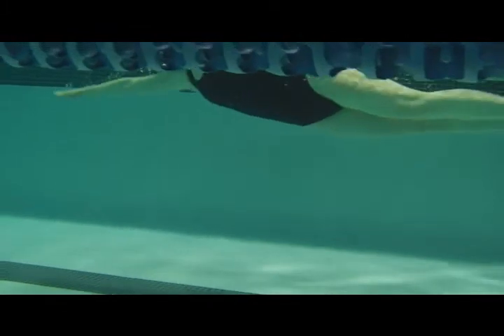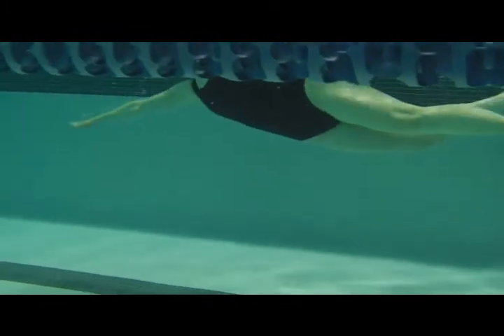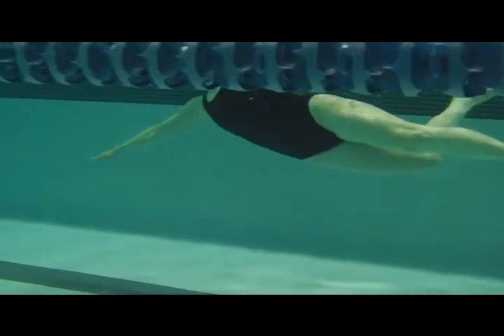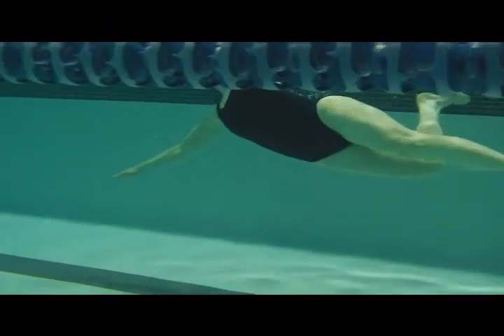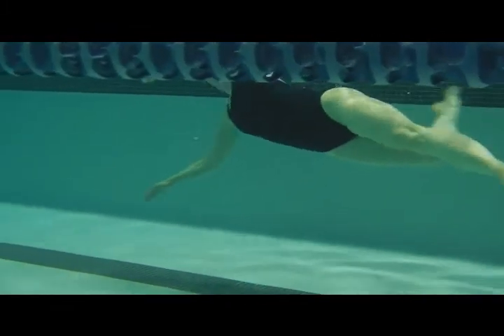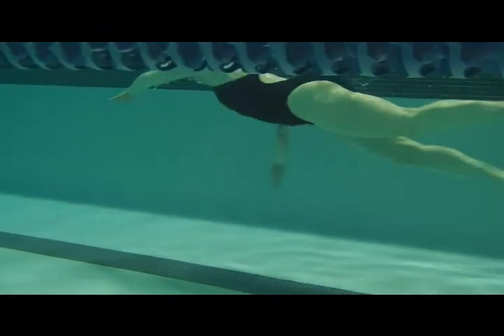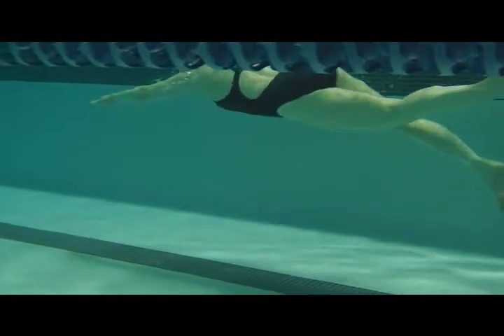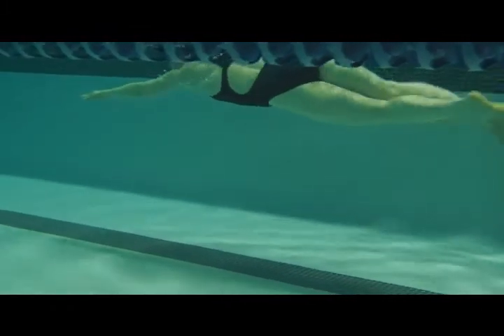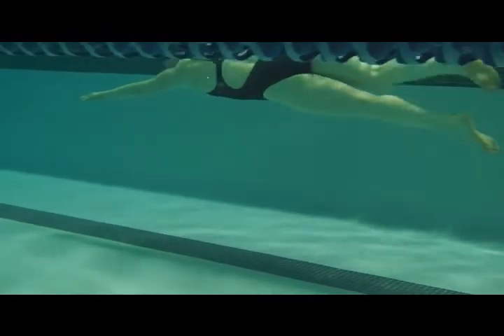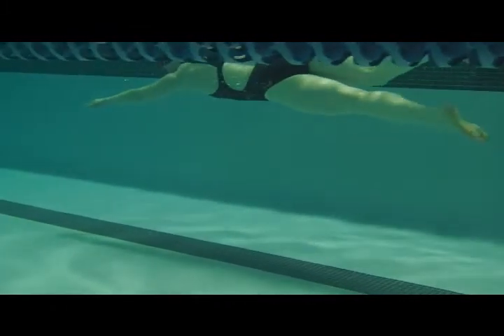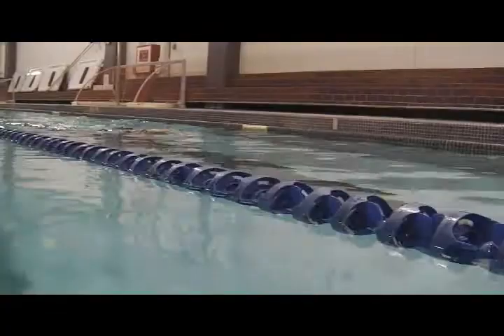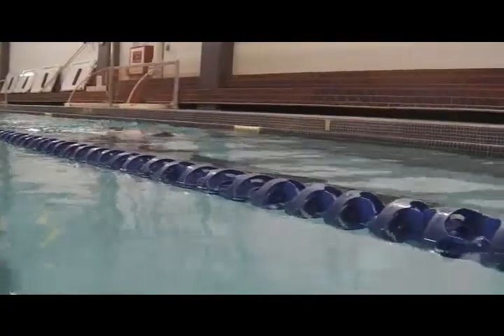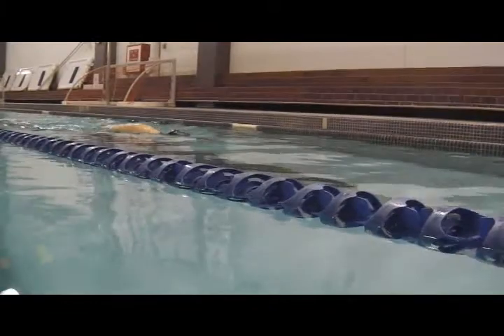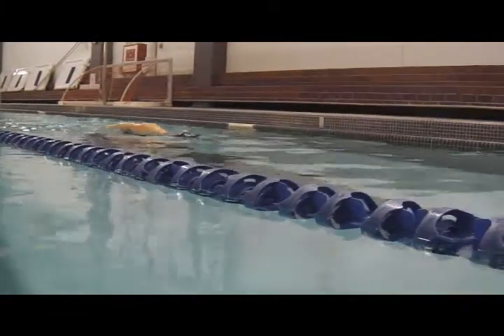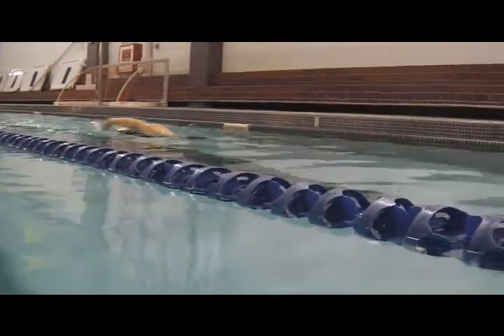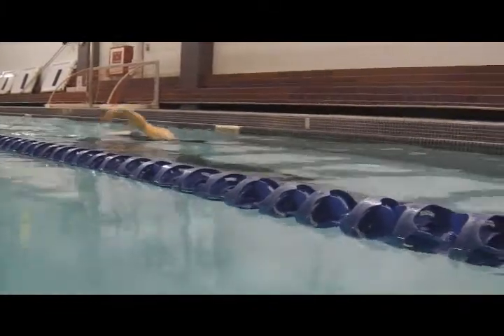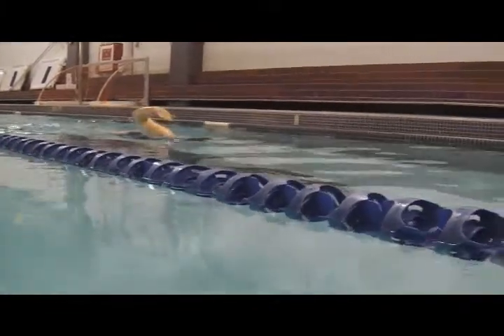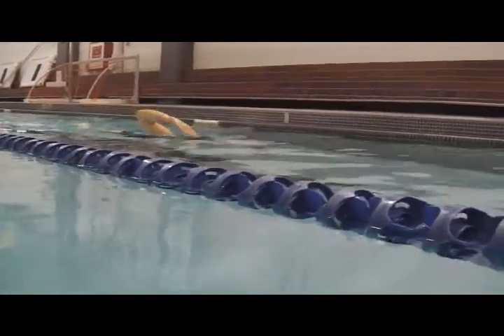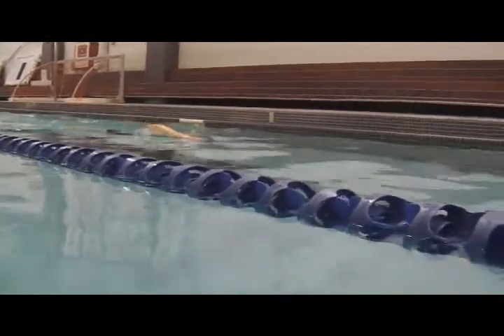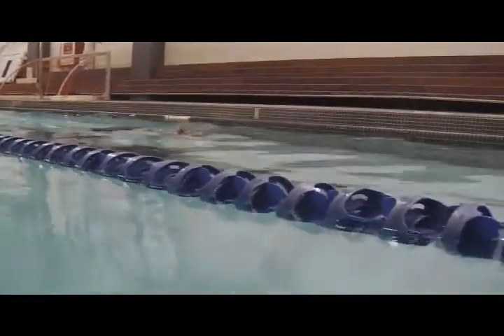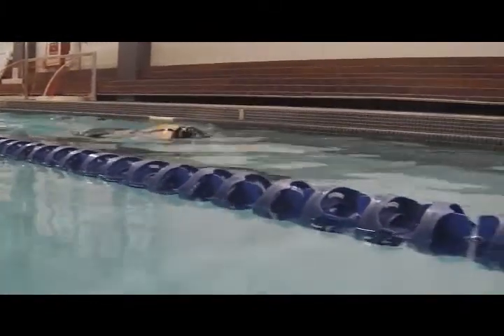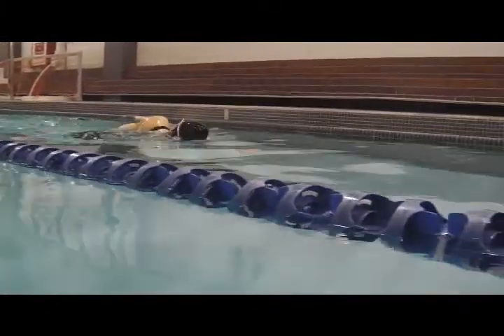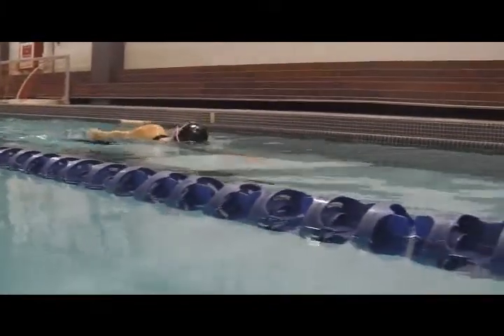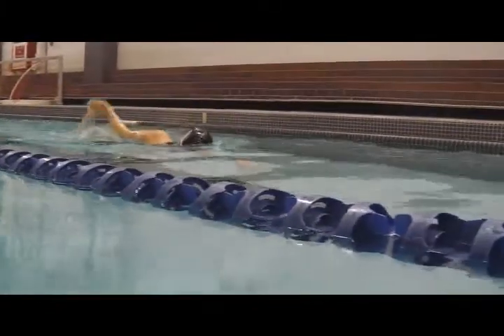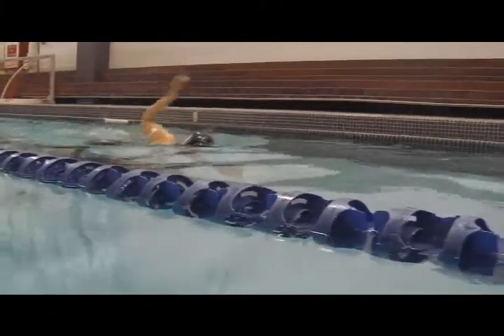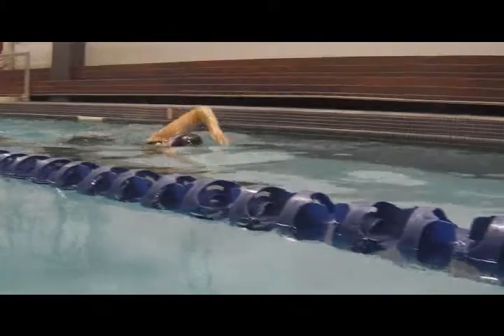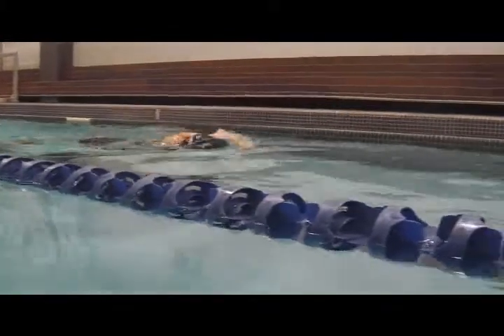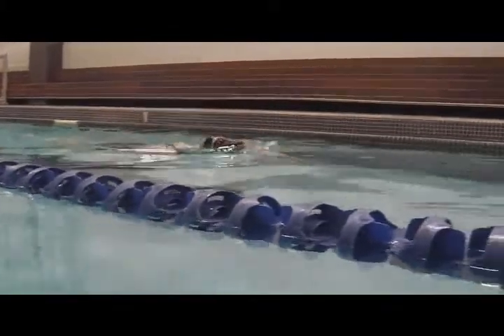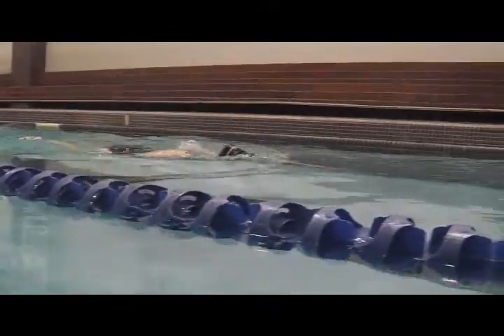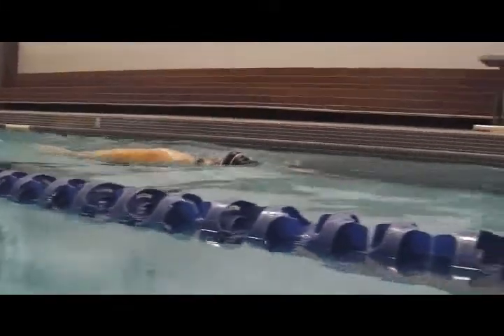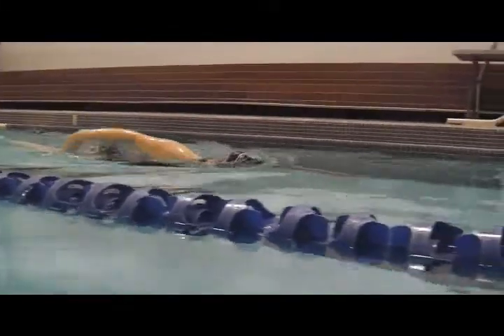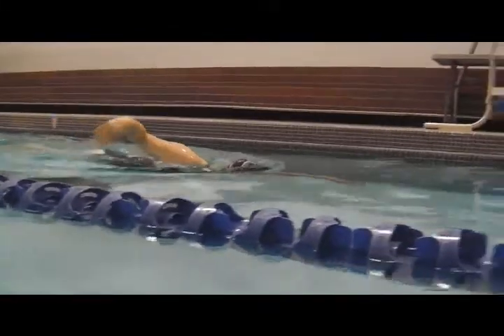And over-rotation on air — just try and drop that head down, lift the chin up, and don't go so far. Try and keep water in one goggle, air in the other, above the water here.